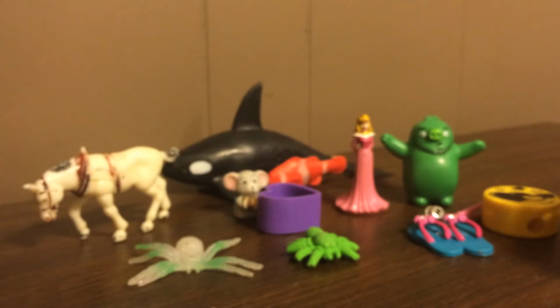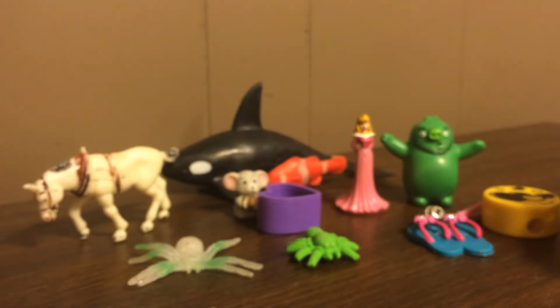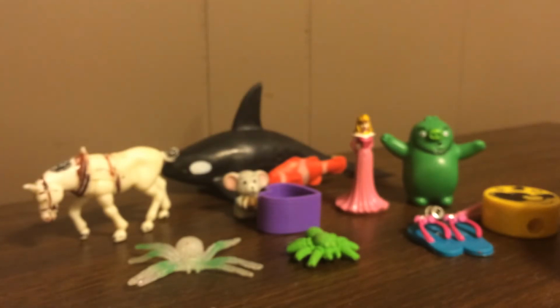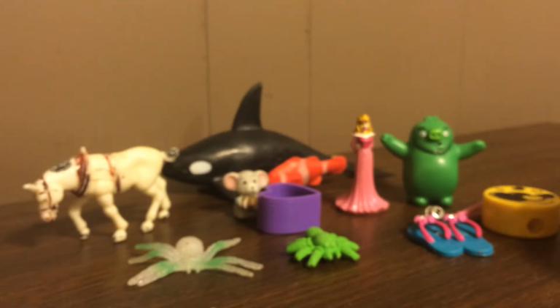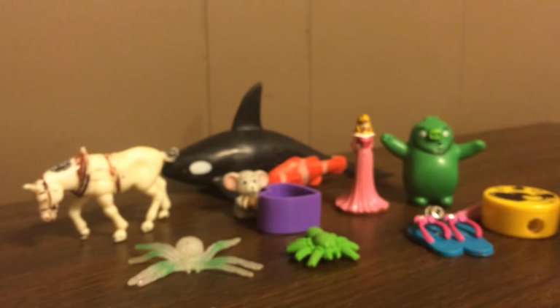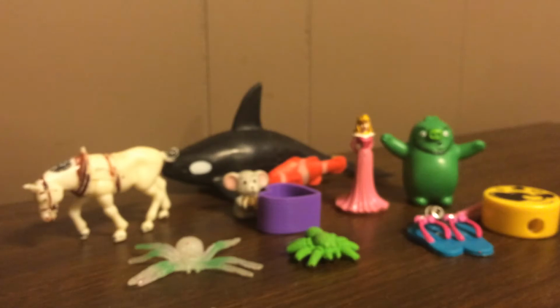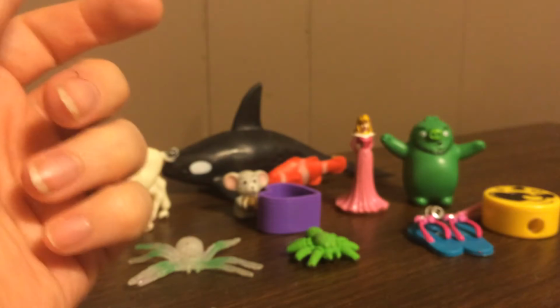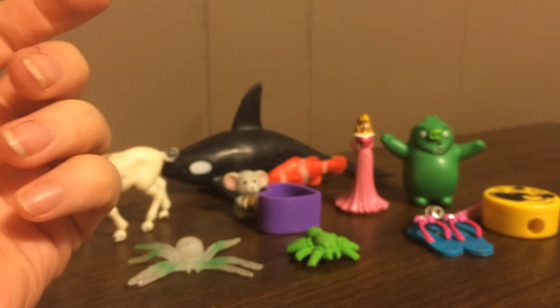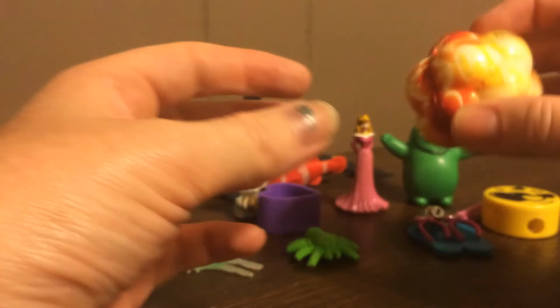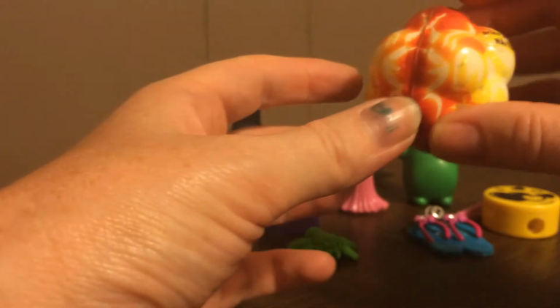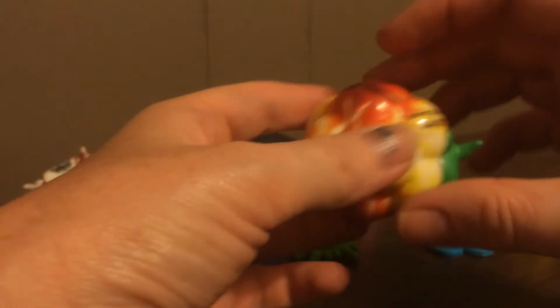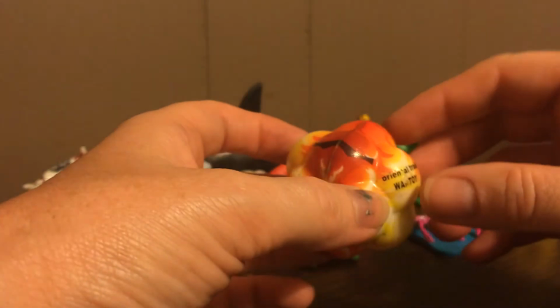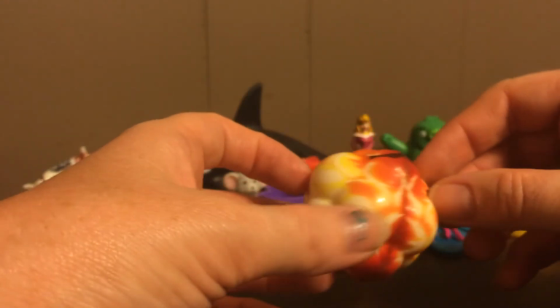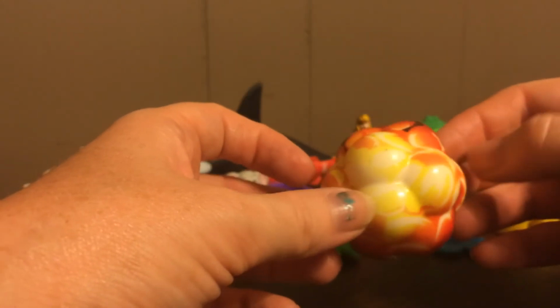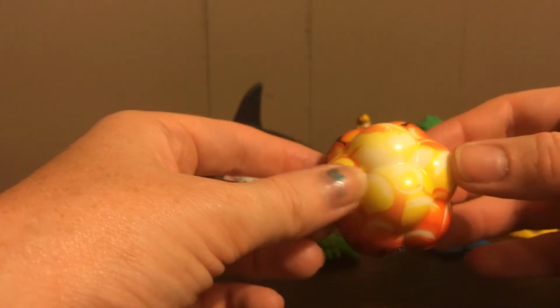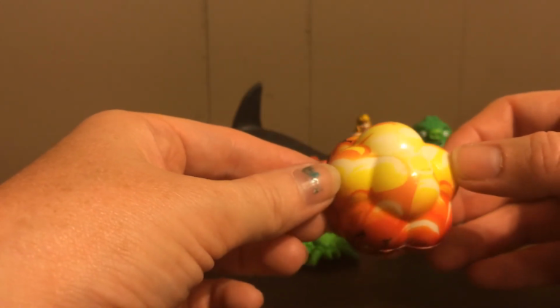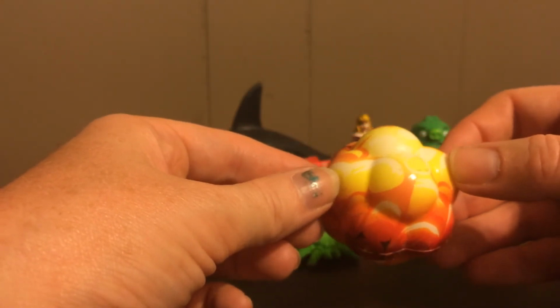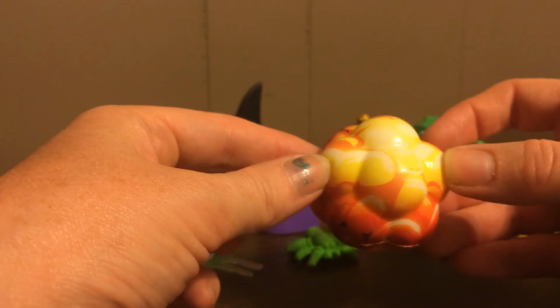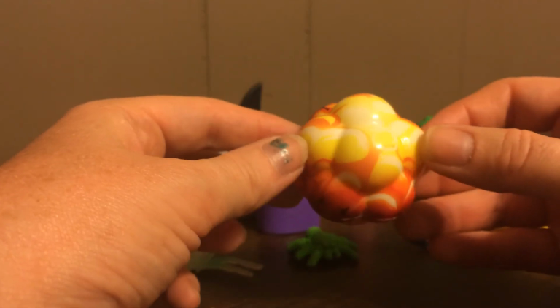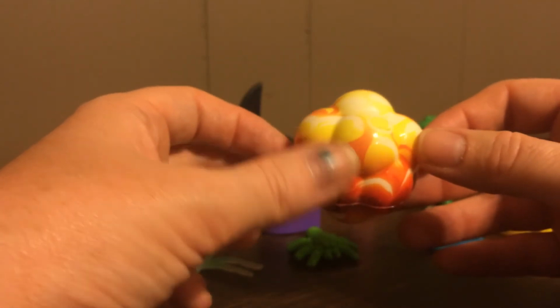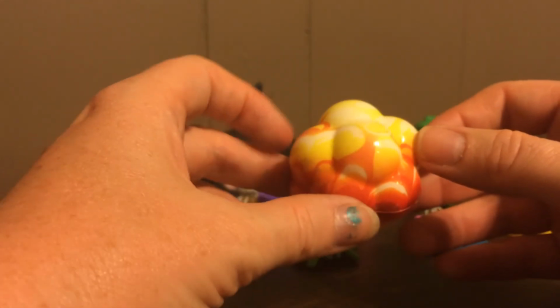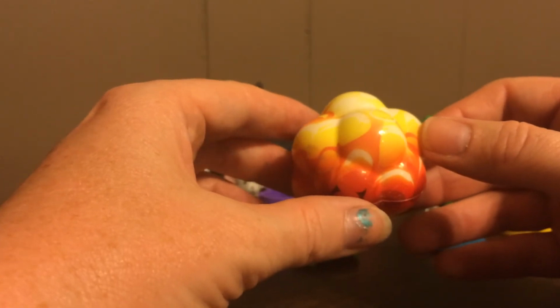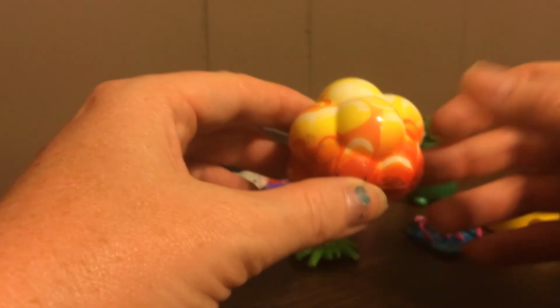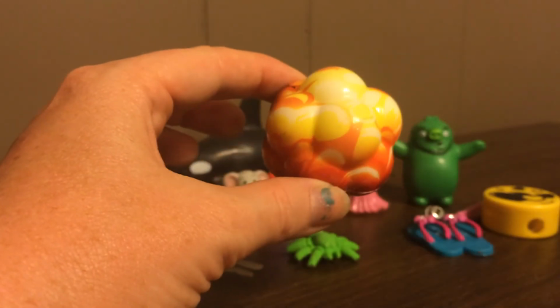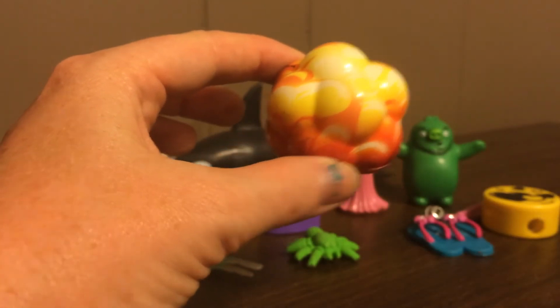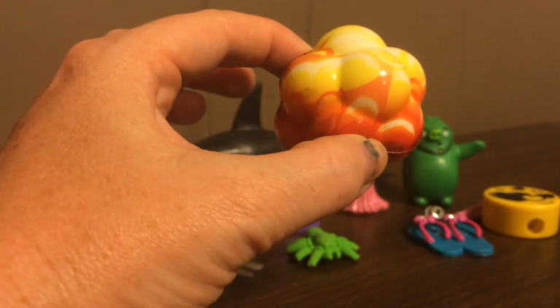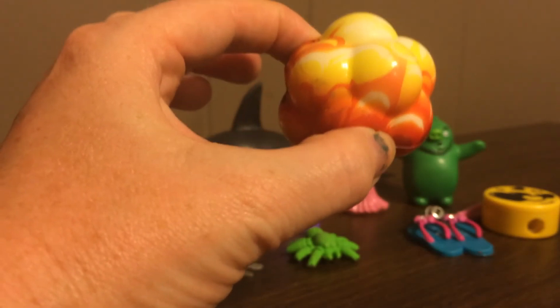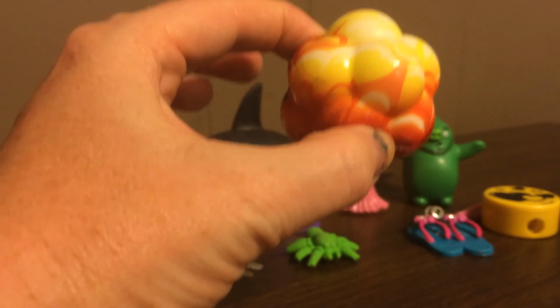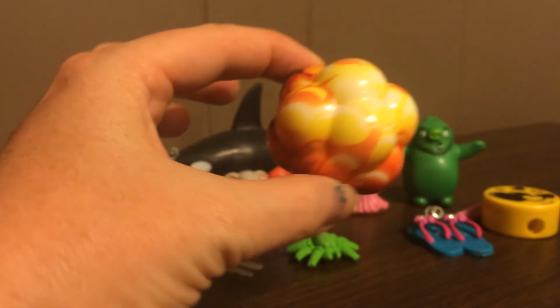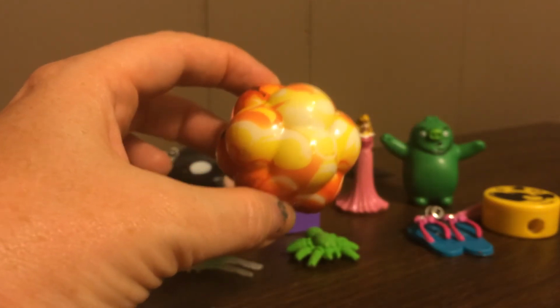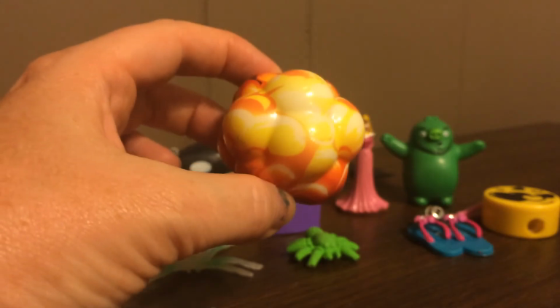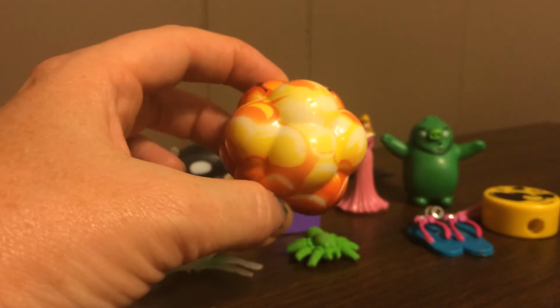We also brought a neighbor kid with us today, and he traded — put something into the geocache when he traded for a different item out of it. My daughter liked what he put in, so when she saw him put it in there, she traded something else in there for it. So she gets this.